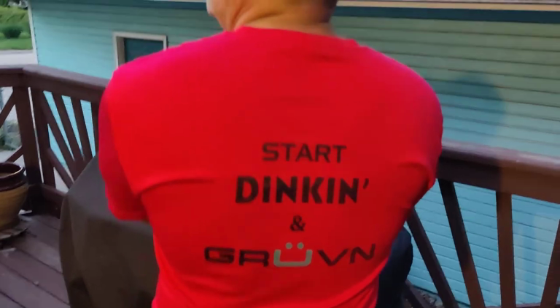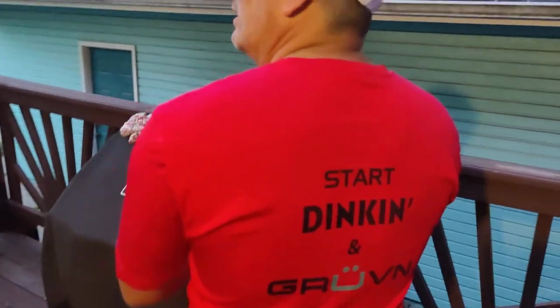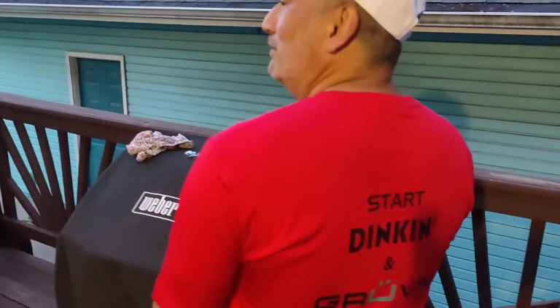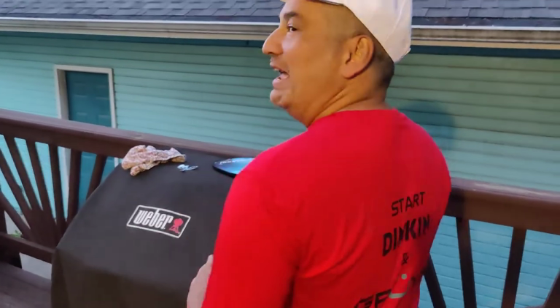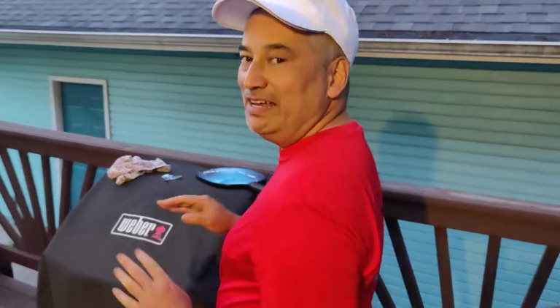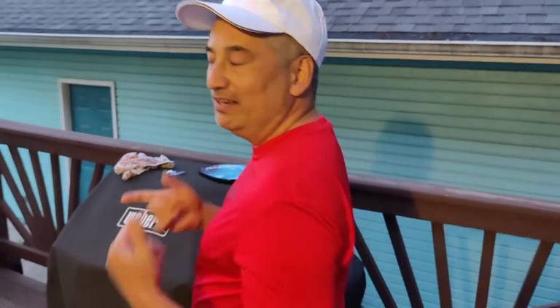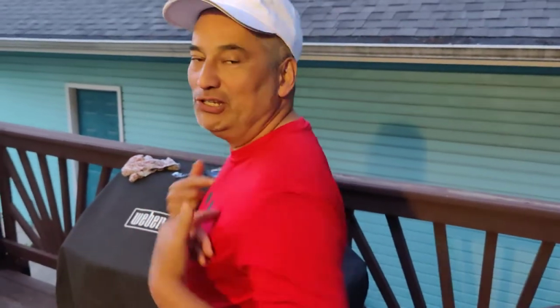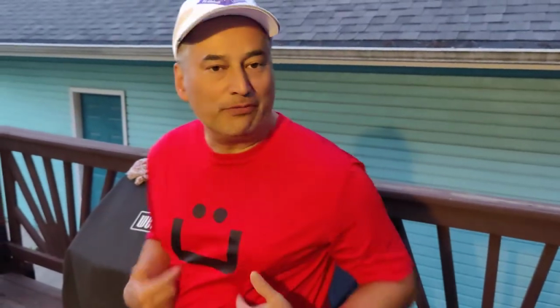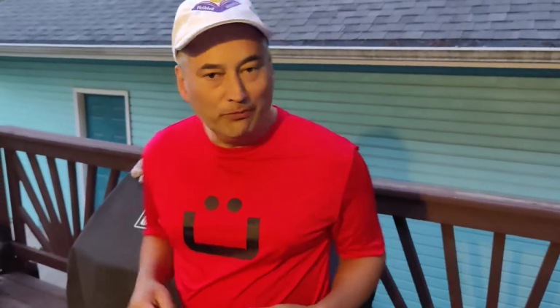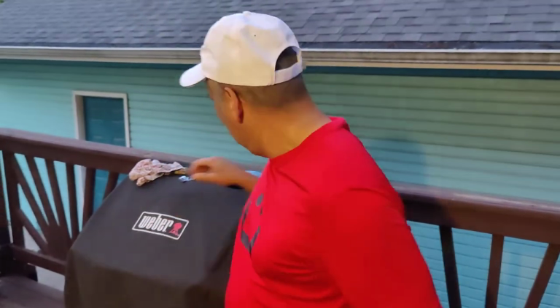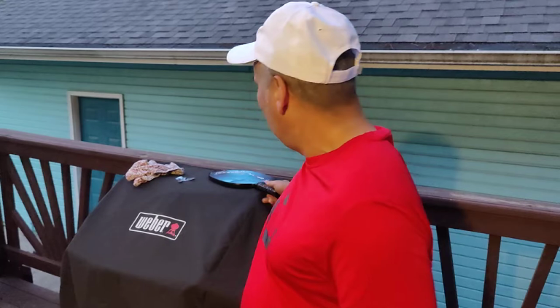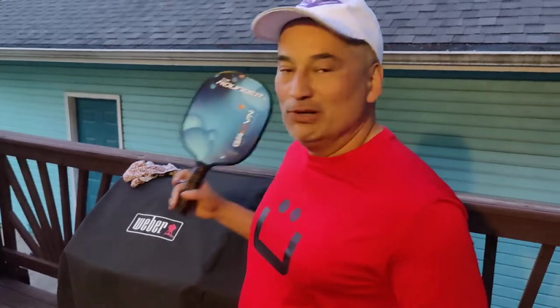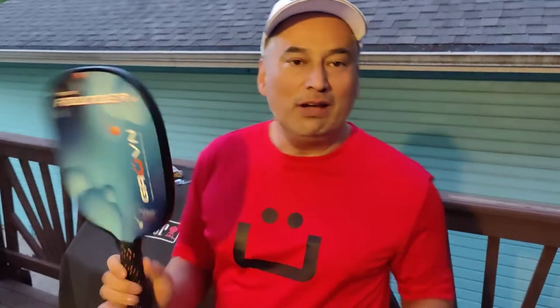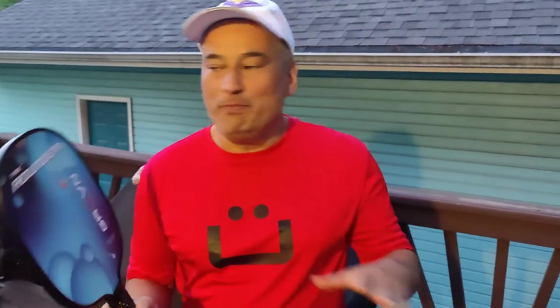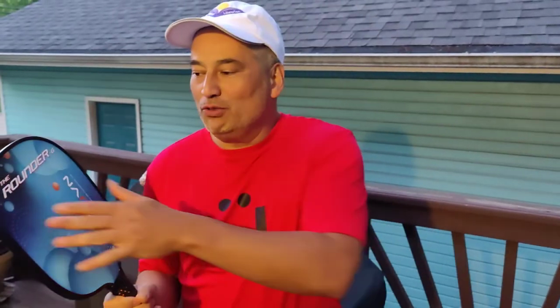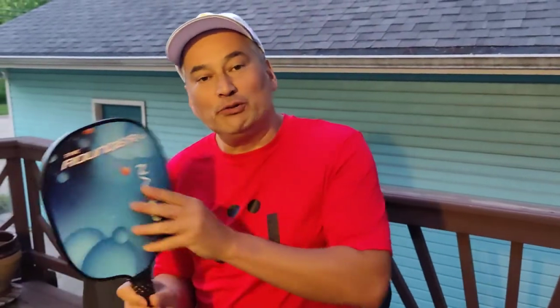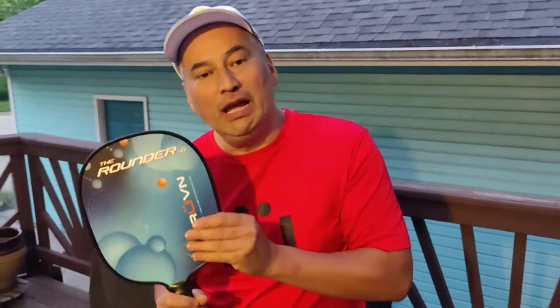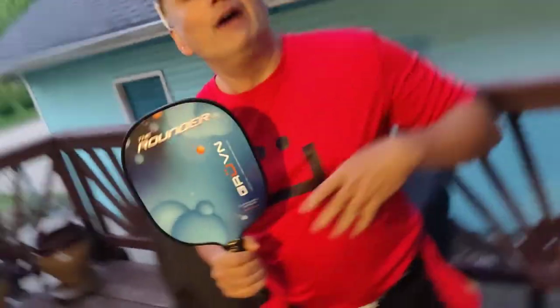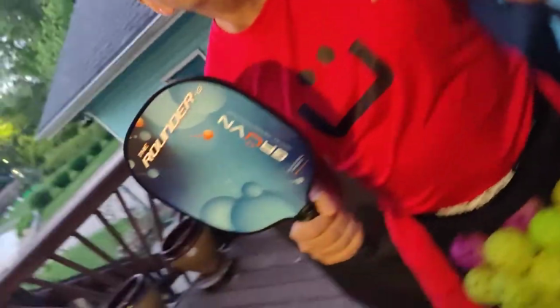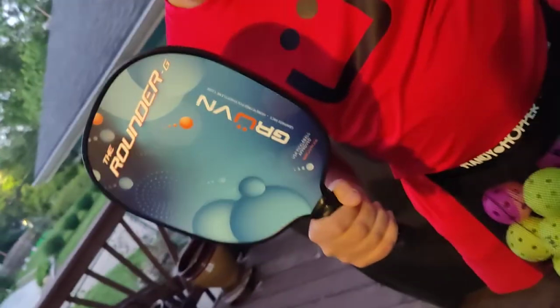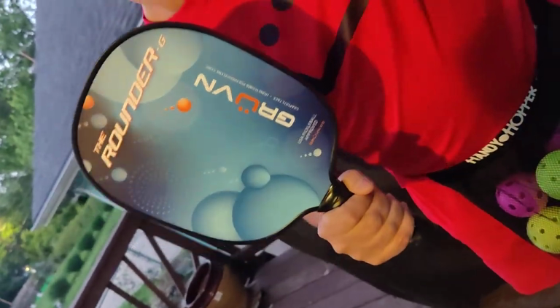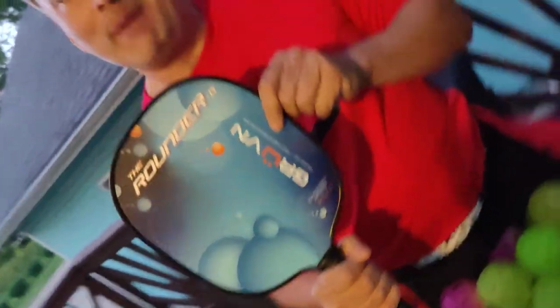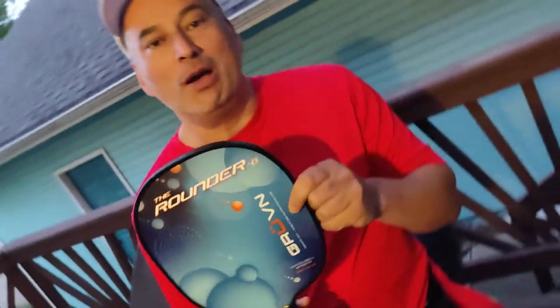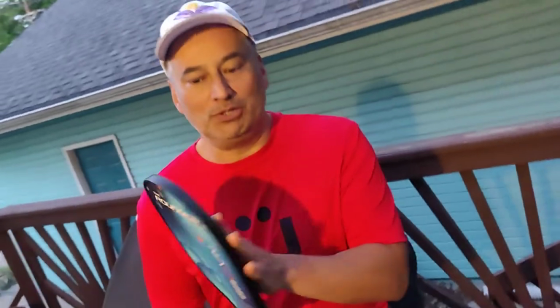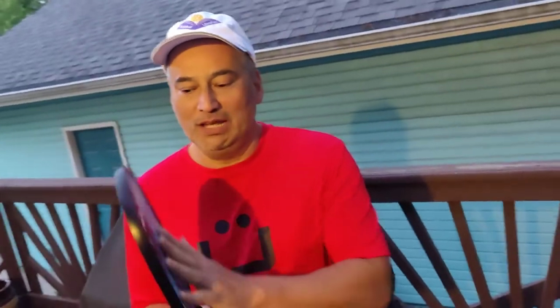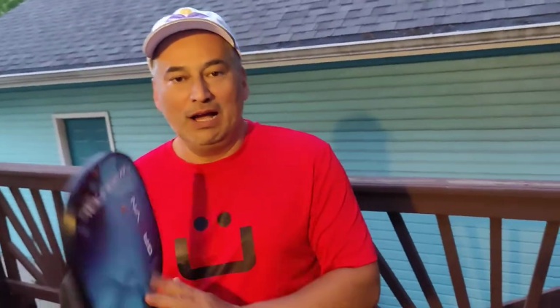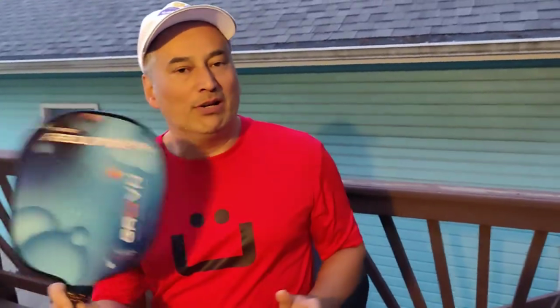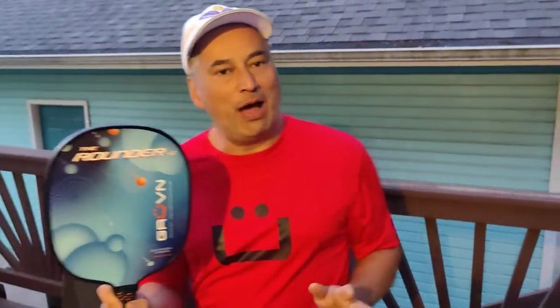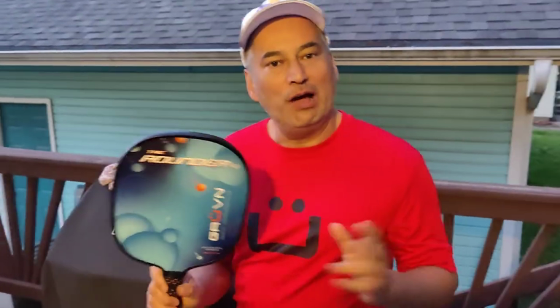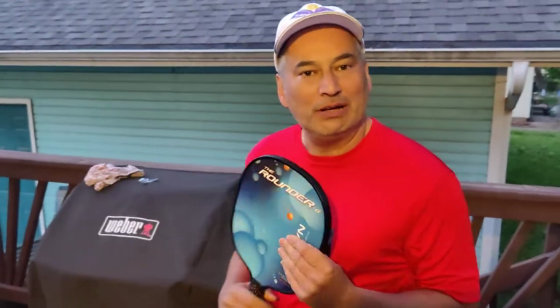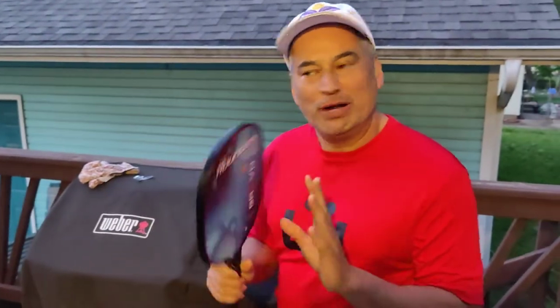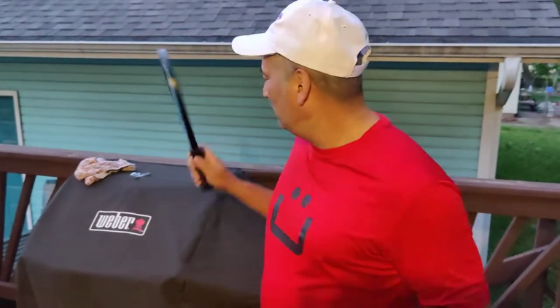Time to start grooving and dinking! Great shirt from Groovin, and I also love their new paddle, the Rounder G. I have a more detailed review of this paddle coming up soon. It retails for about $100 to $109 or so.